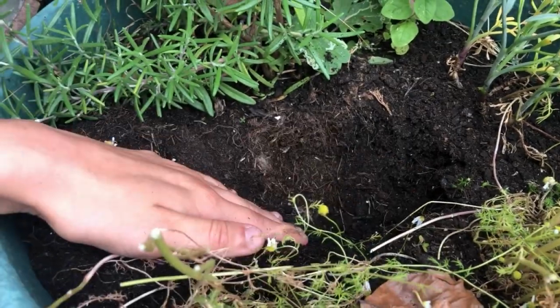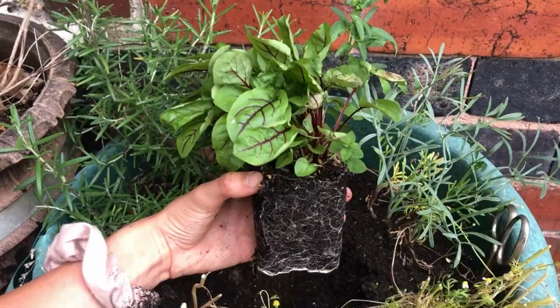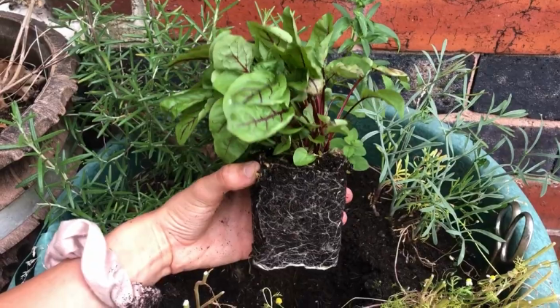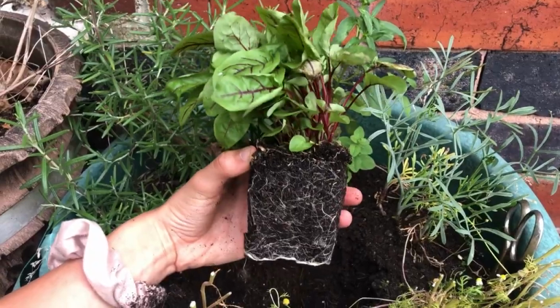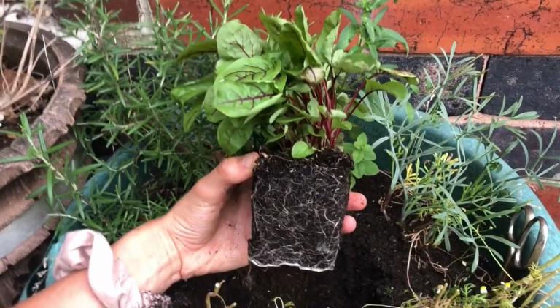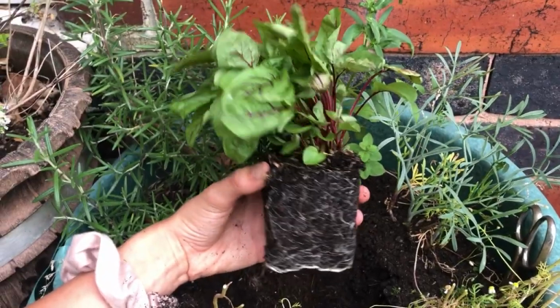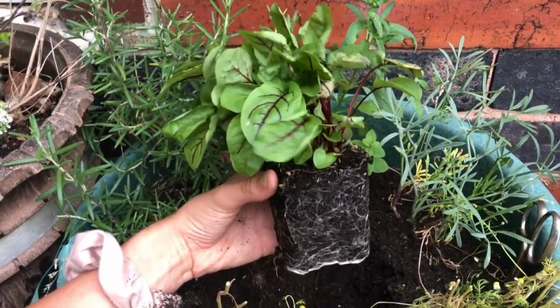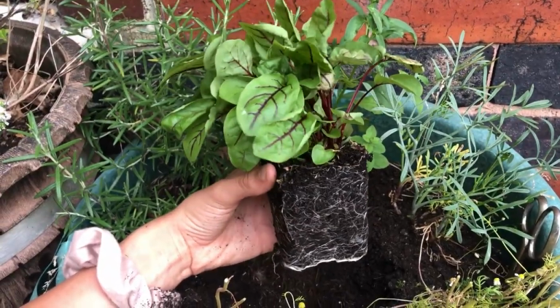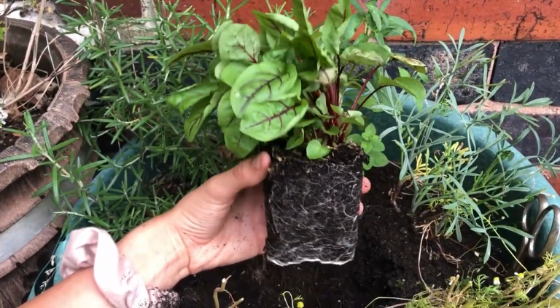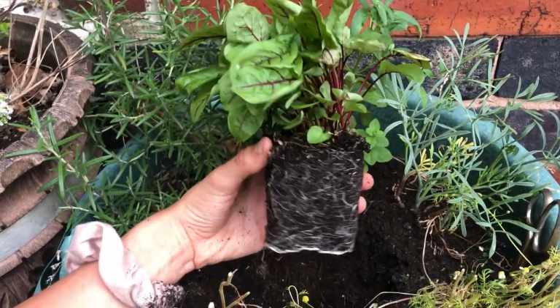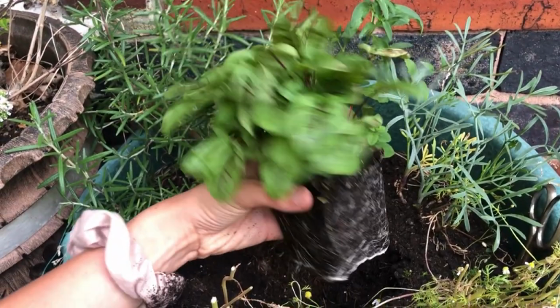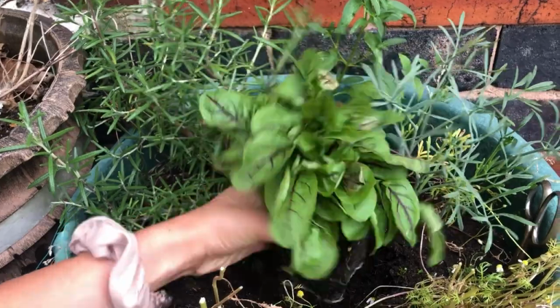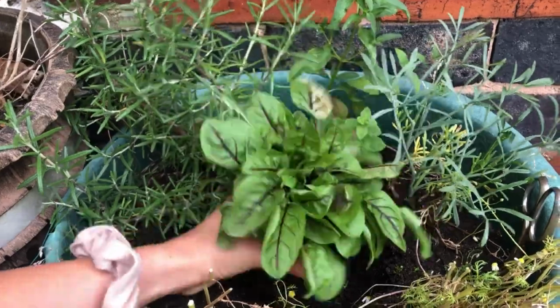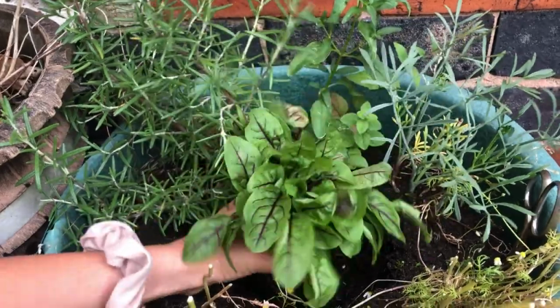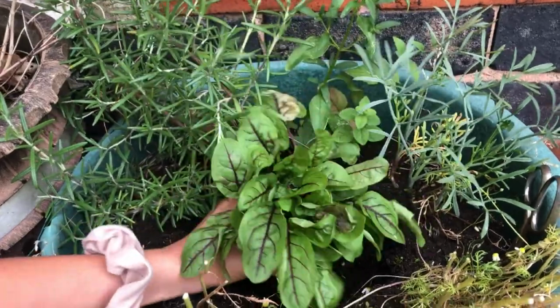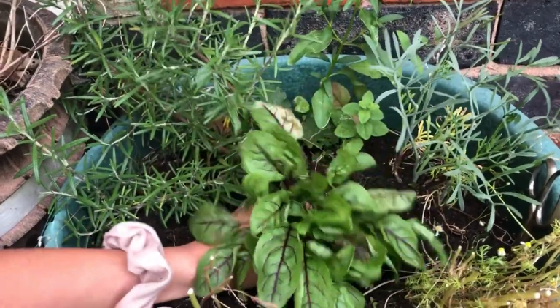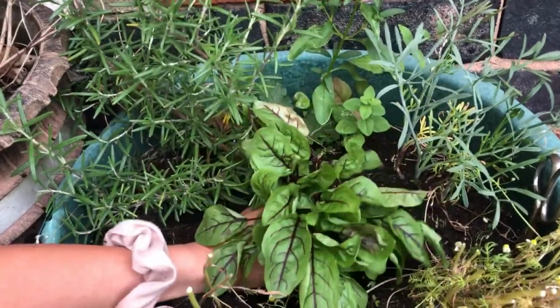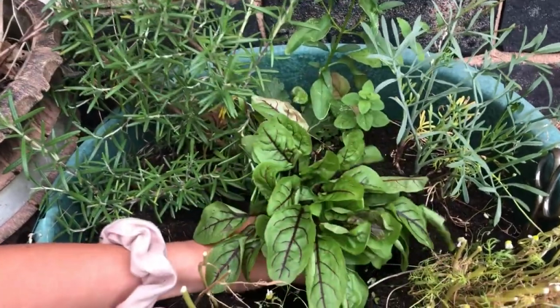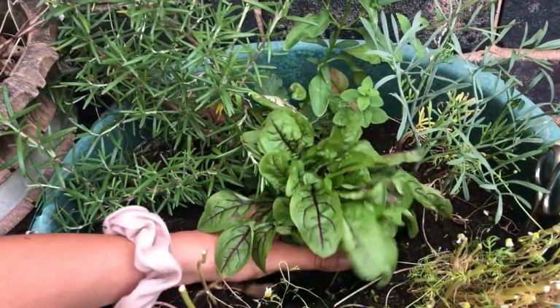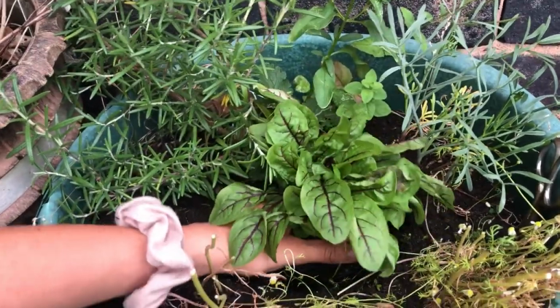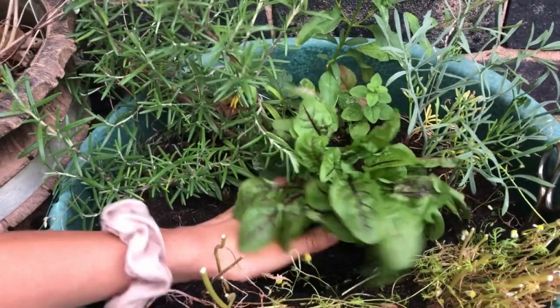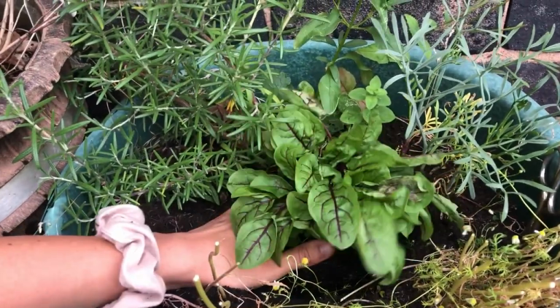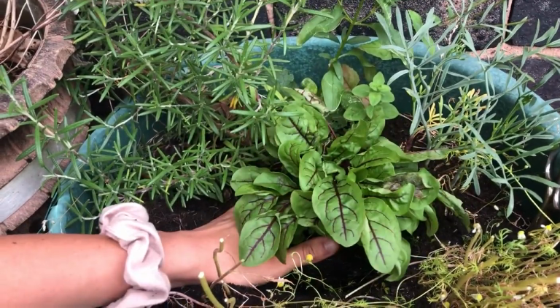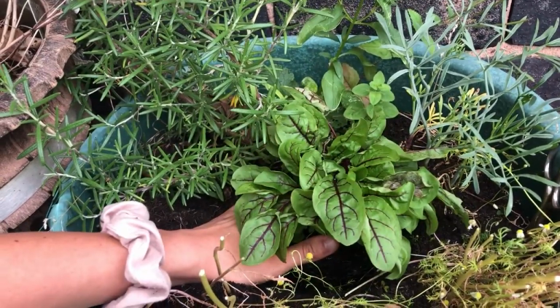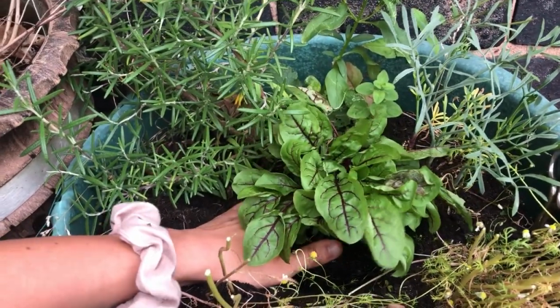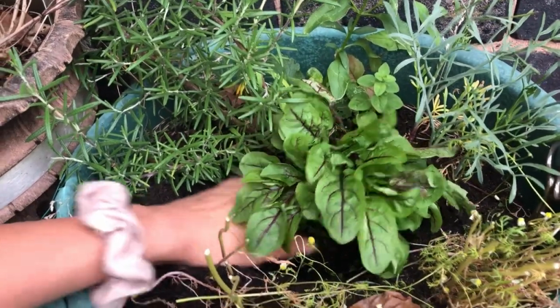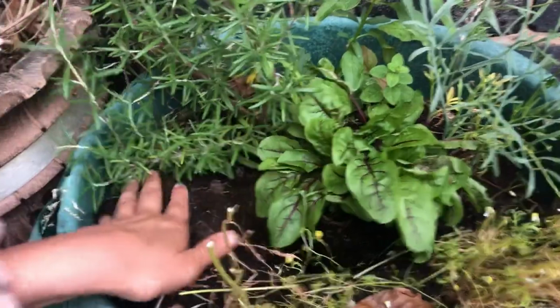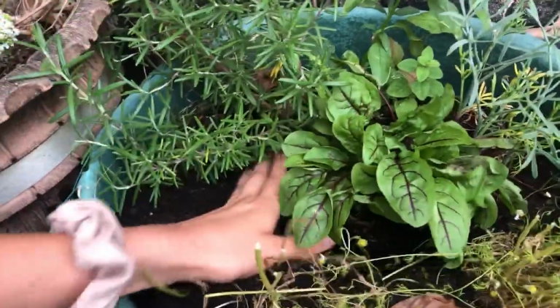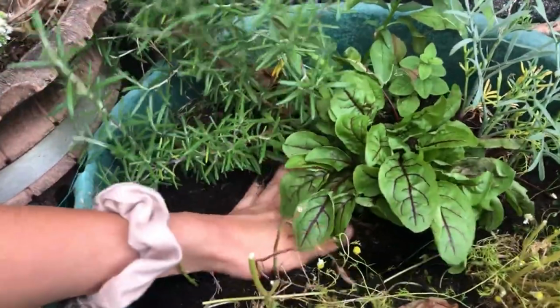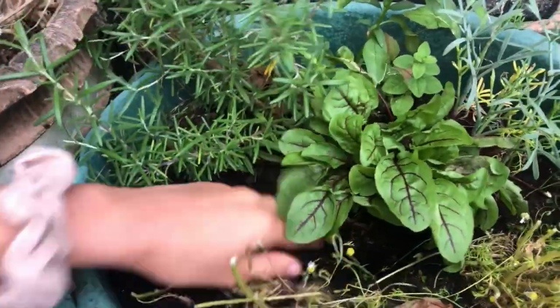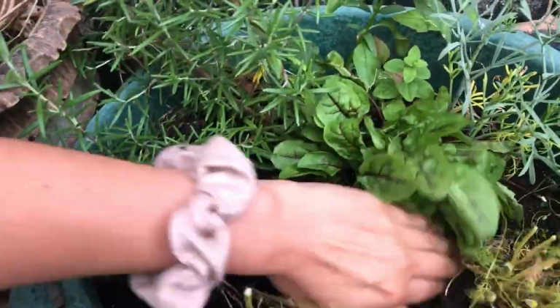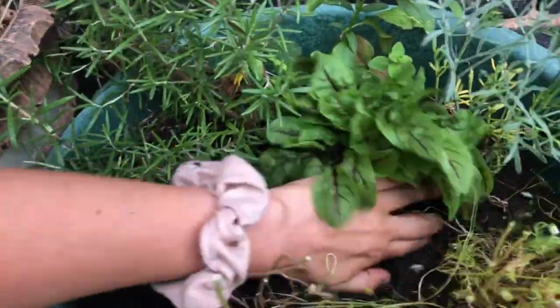Sorrel thrives in a sunny or partially shady spot and it will also need fertile soil. I'm just placing my sorrel in here for now and then I will propagate it later into its own pot.